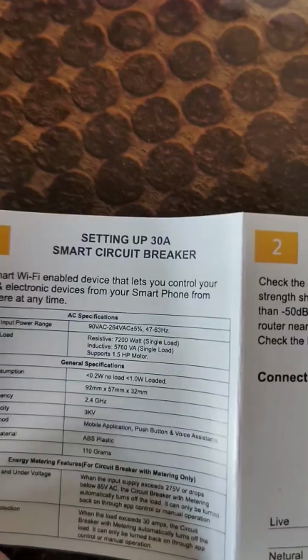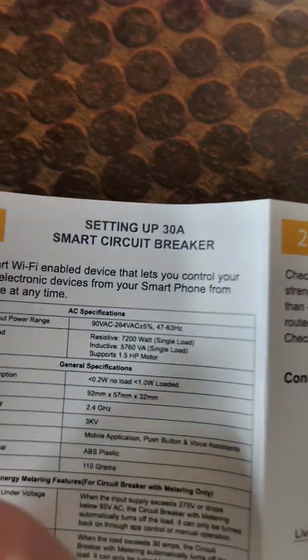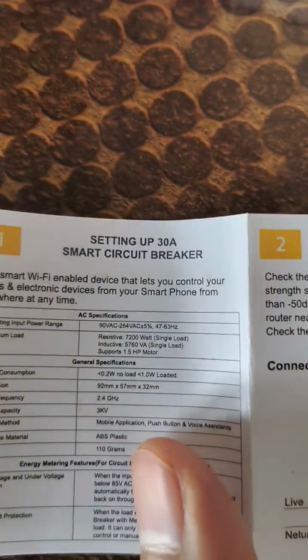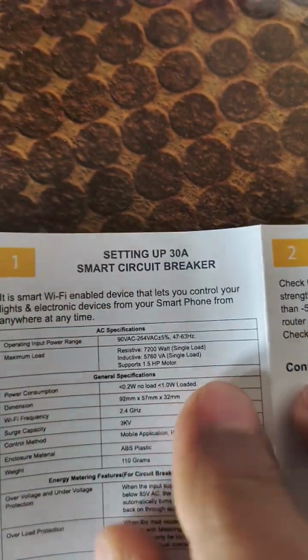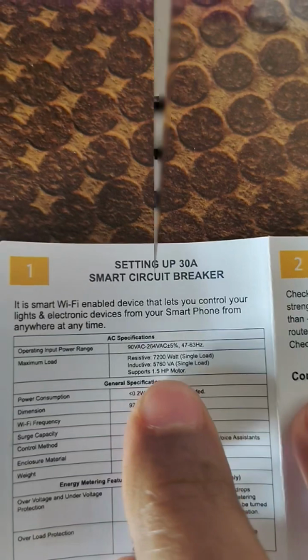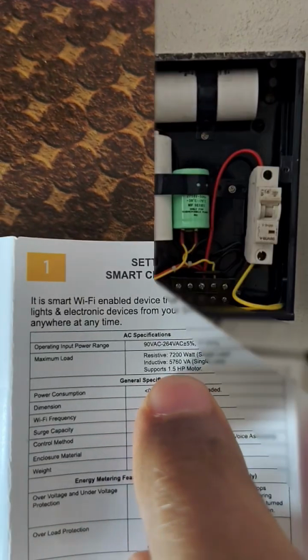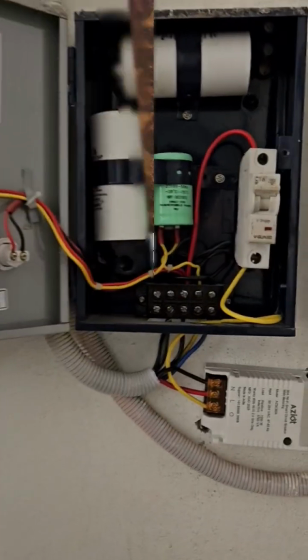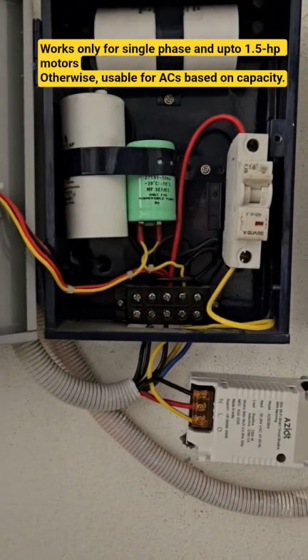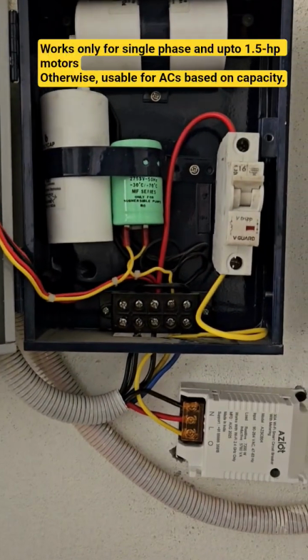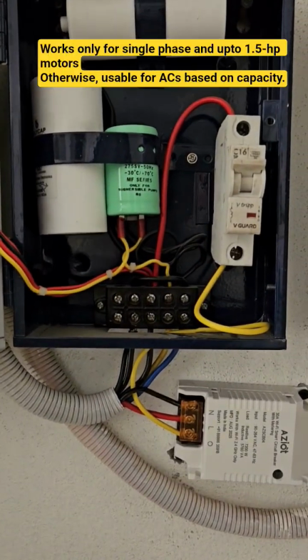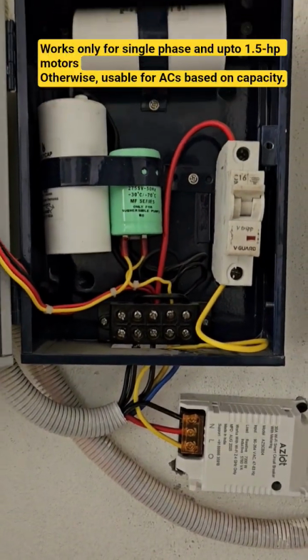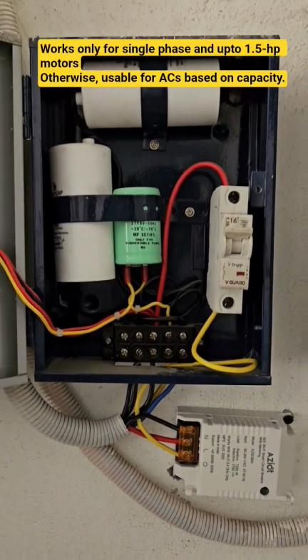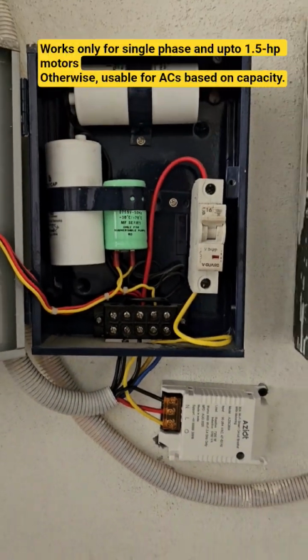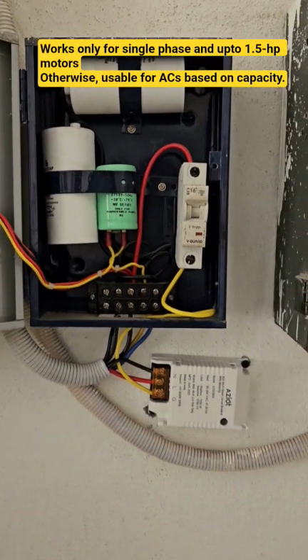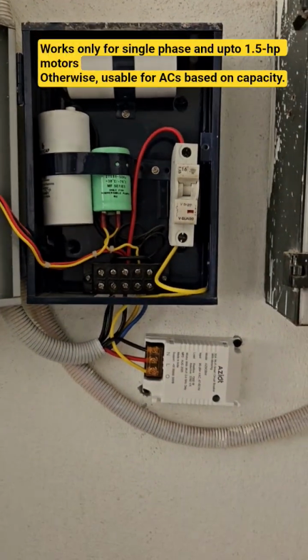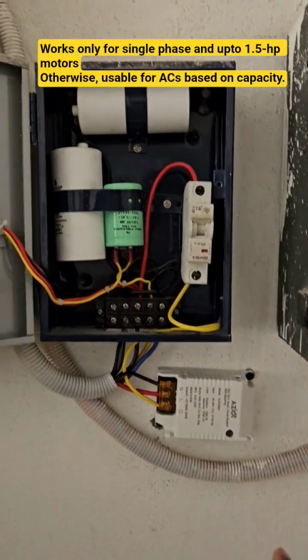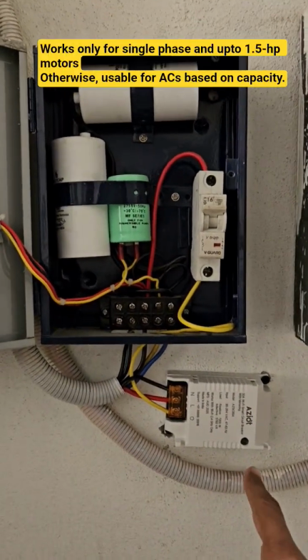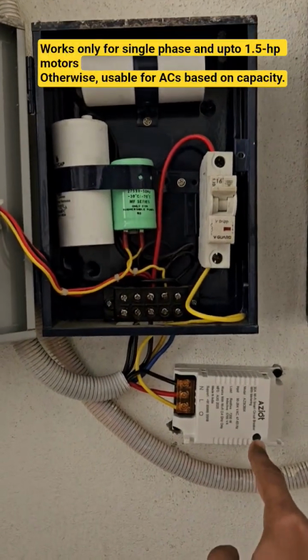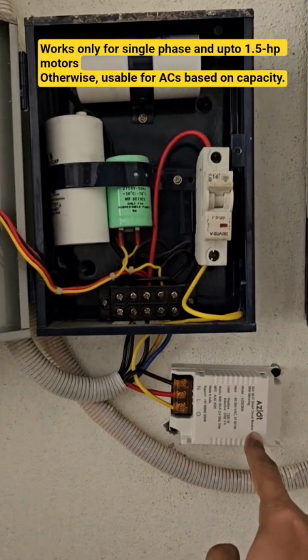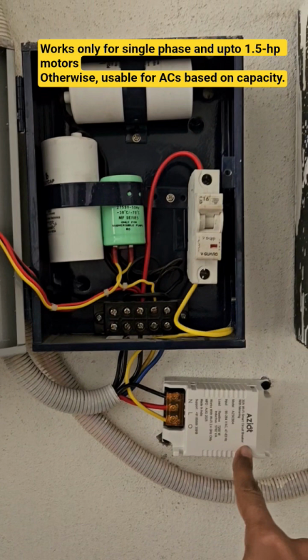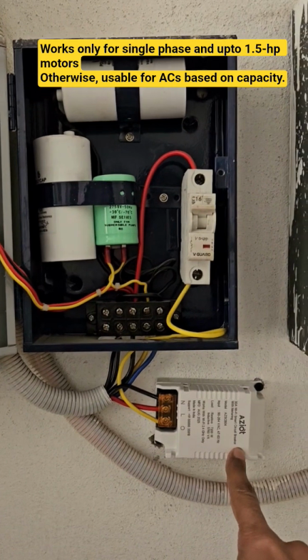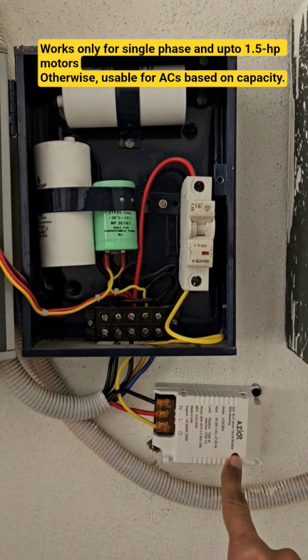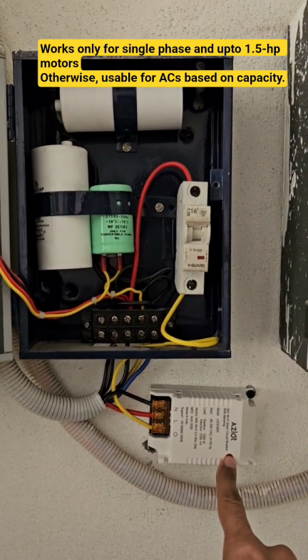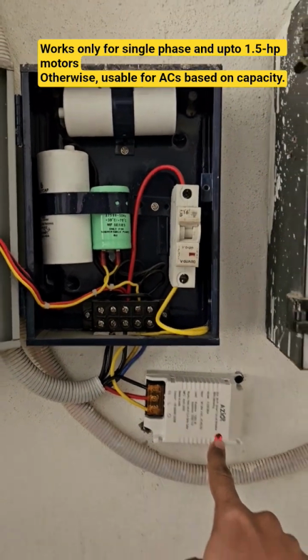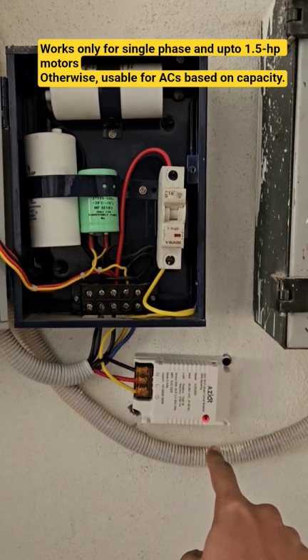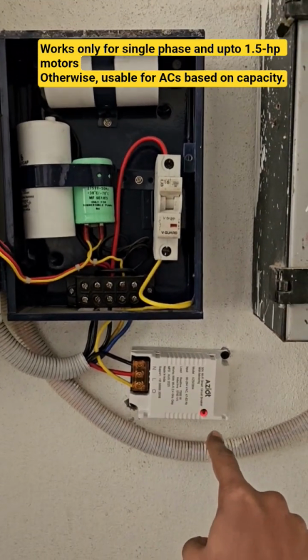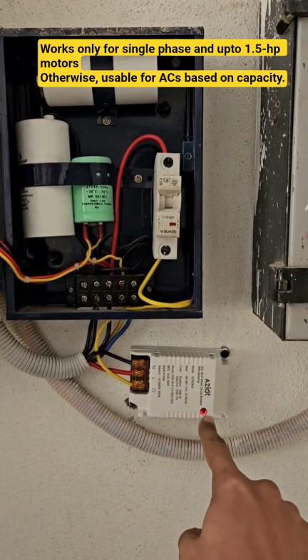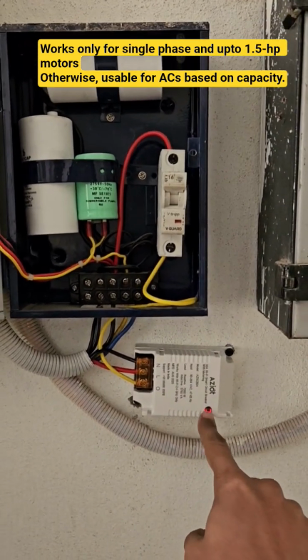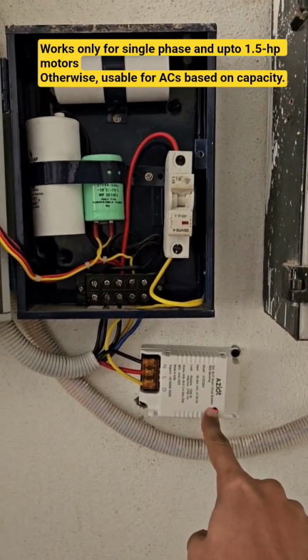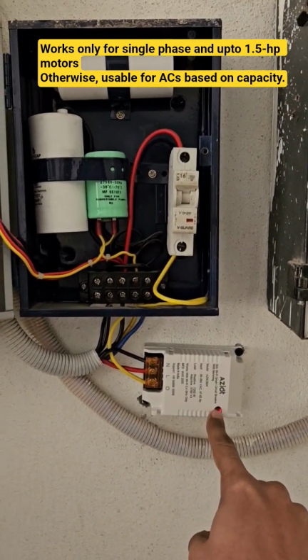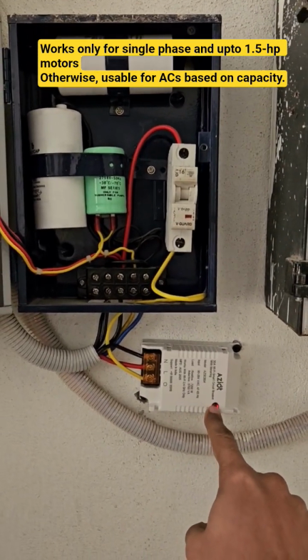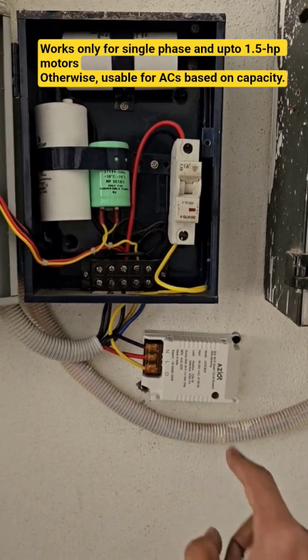My use case is with a 1HP water motor, and this is how the connection is done. The device also has a small physical on/off button. Please get installation done by a professional electrician, as handling power lines is dangerous.